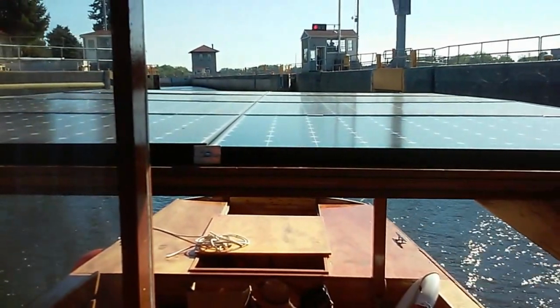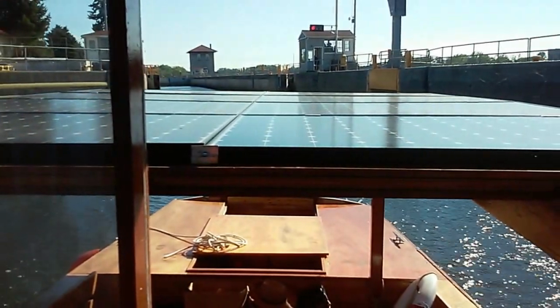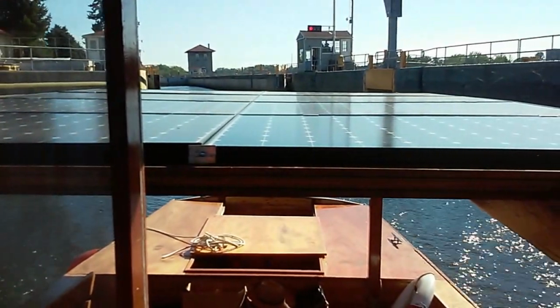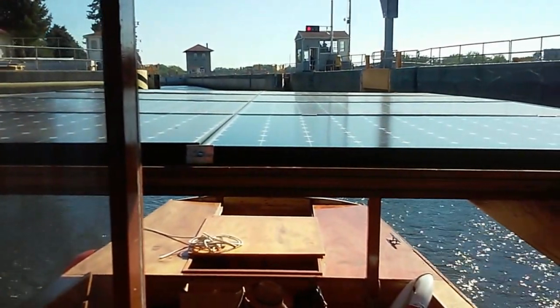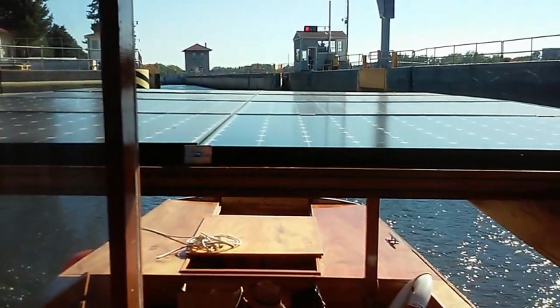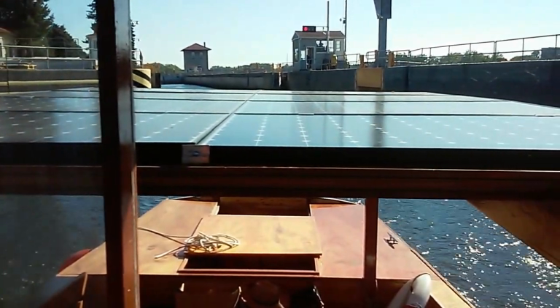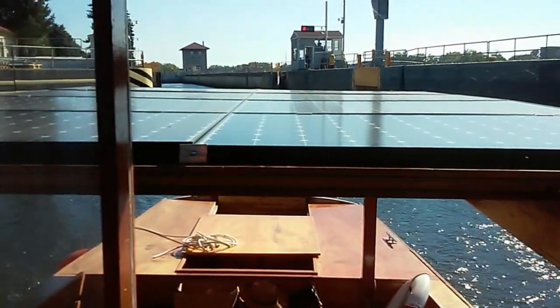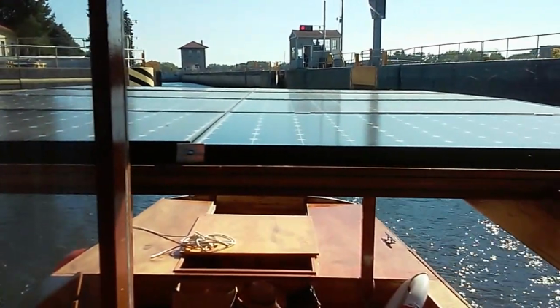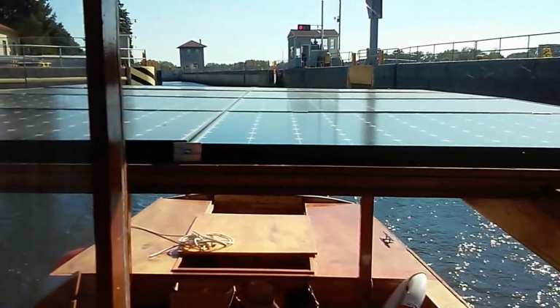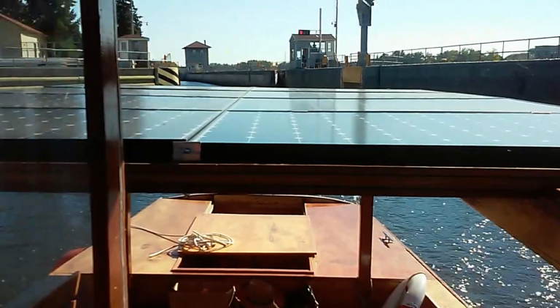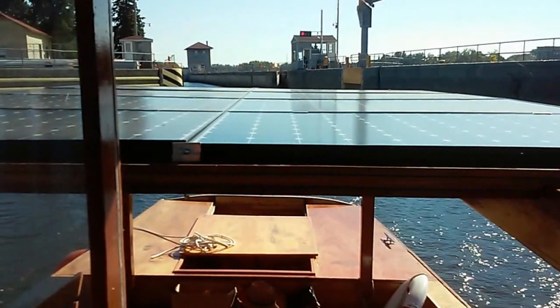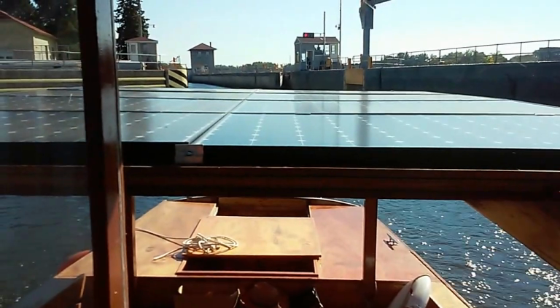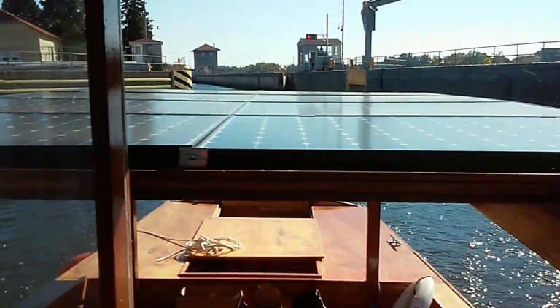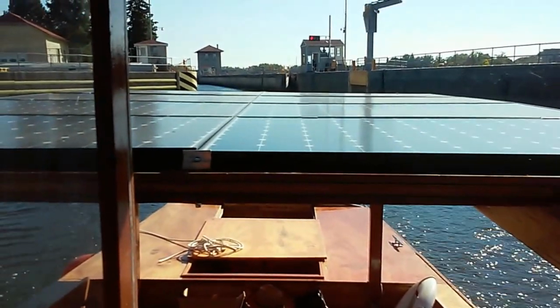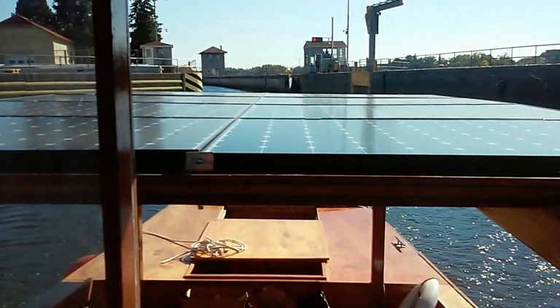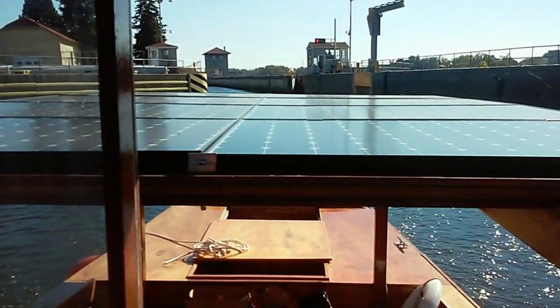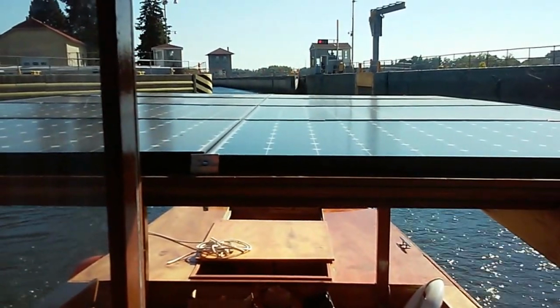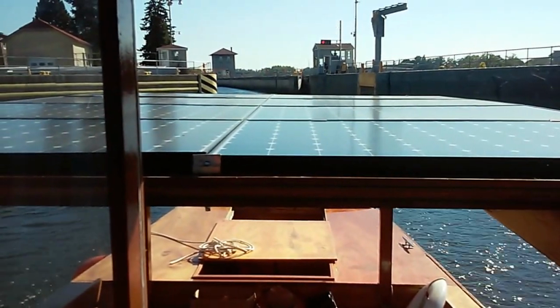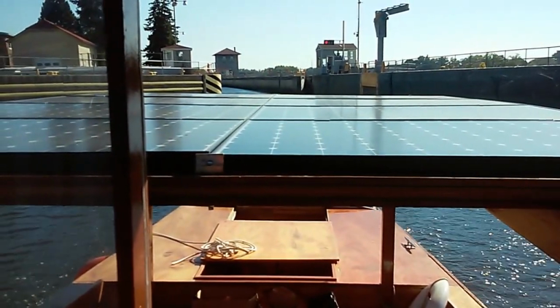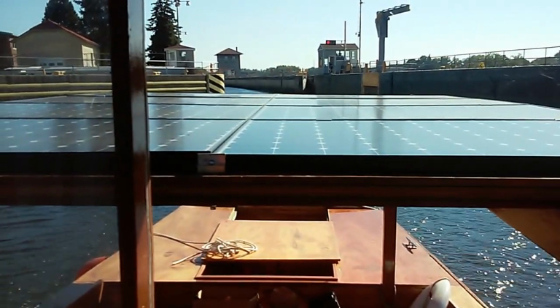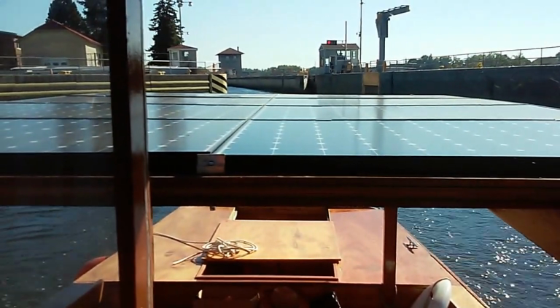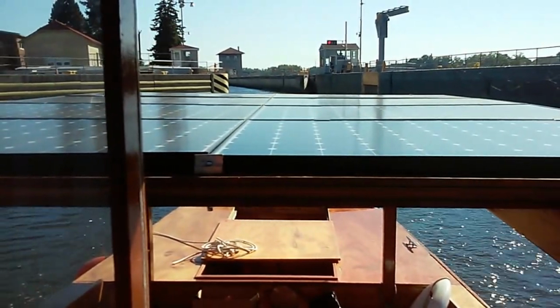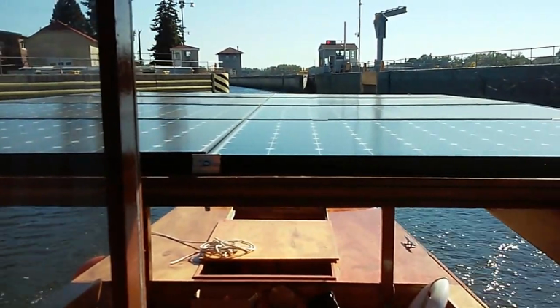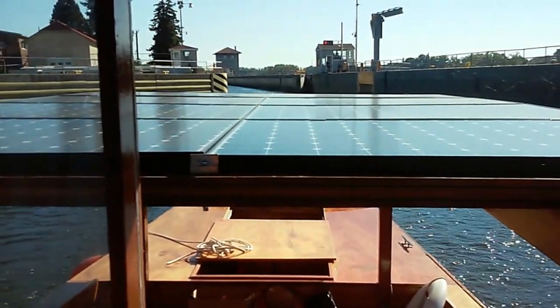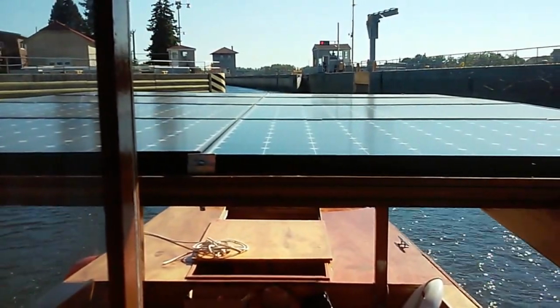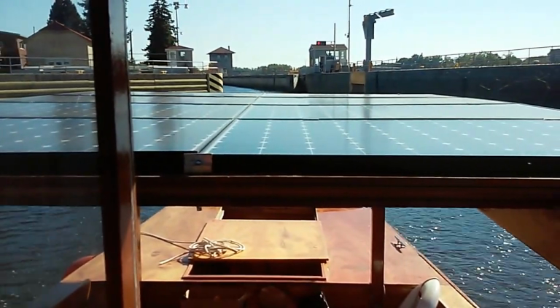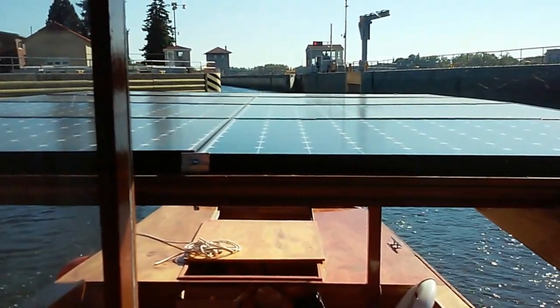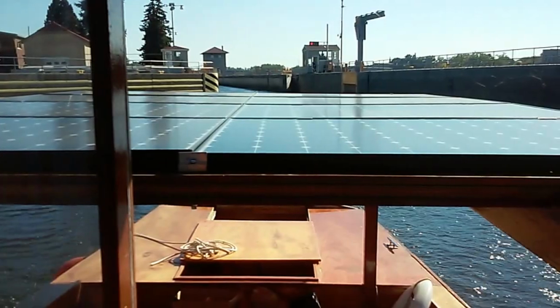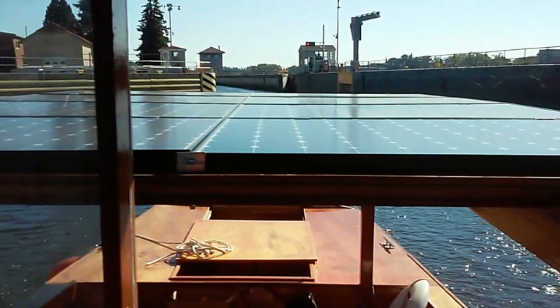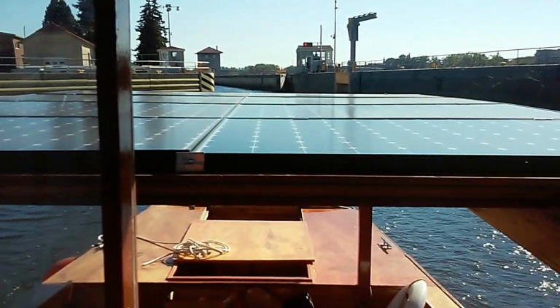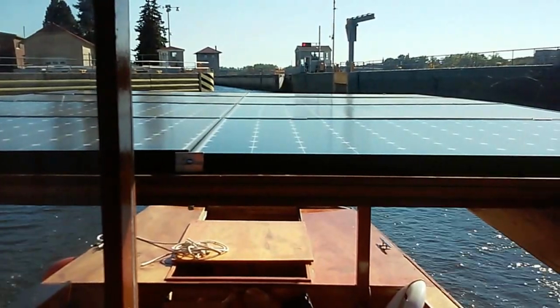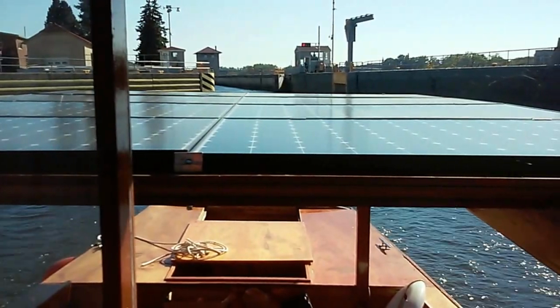And absolutely no fuel cost, except for that thermonuclear reactor we have running up above us right now.